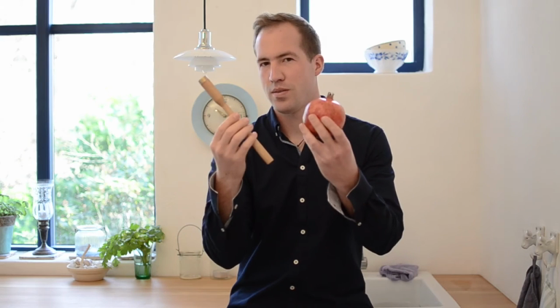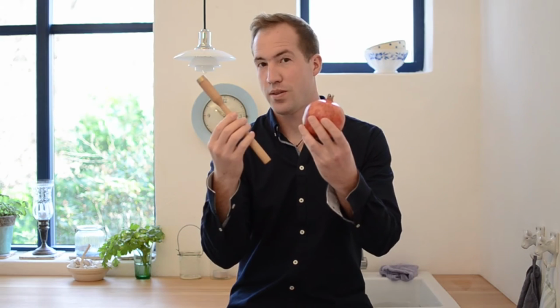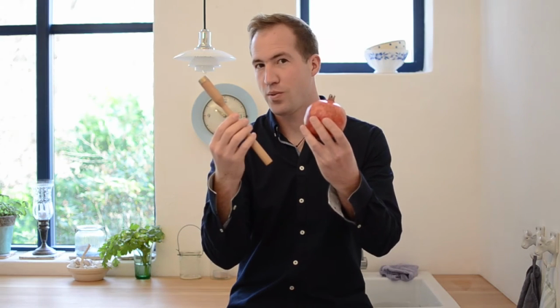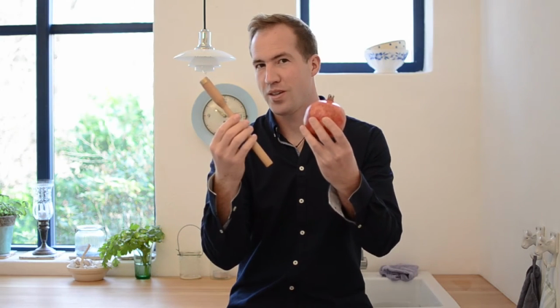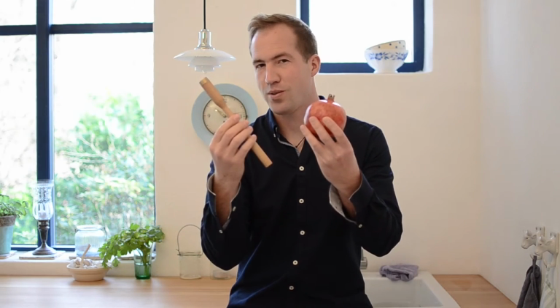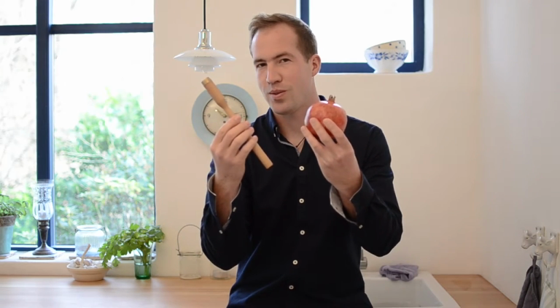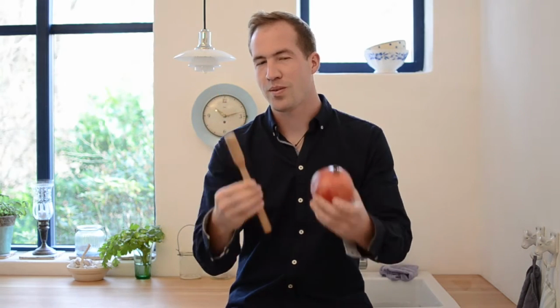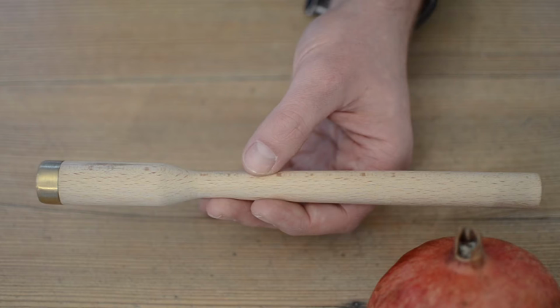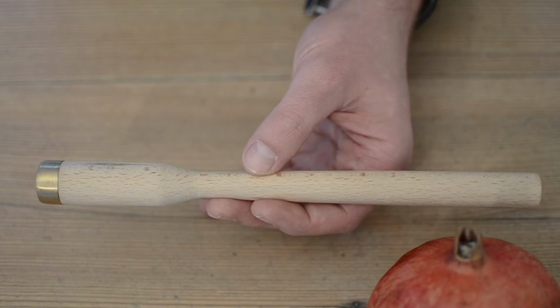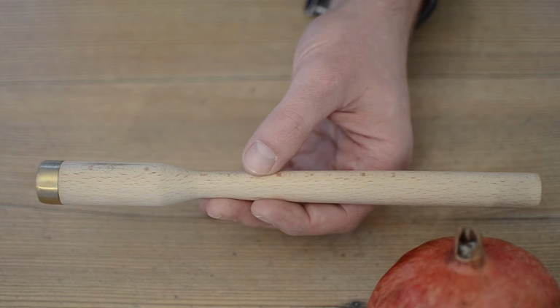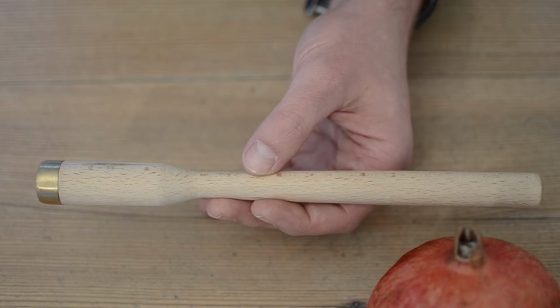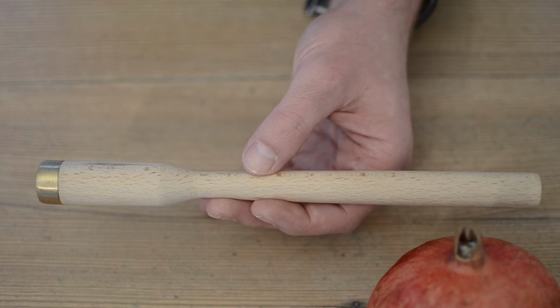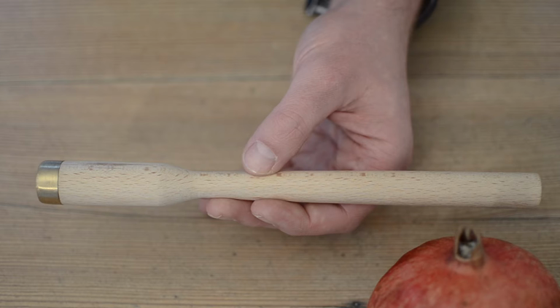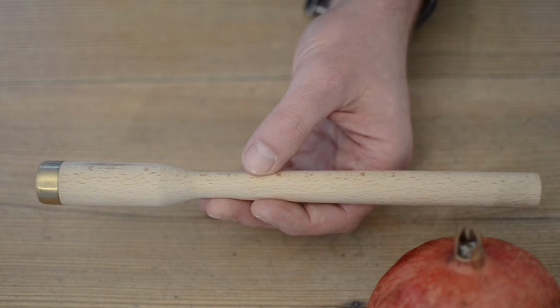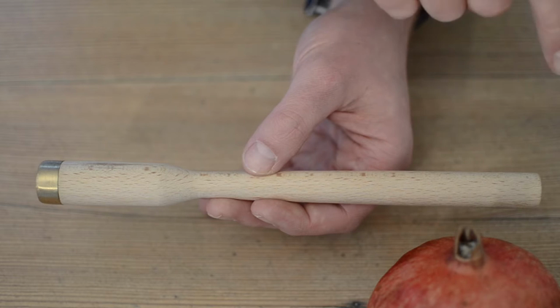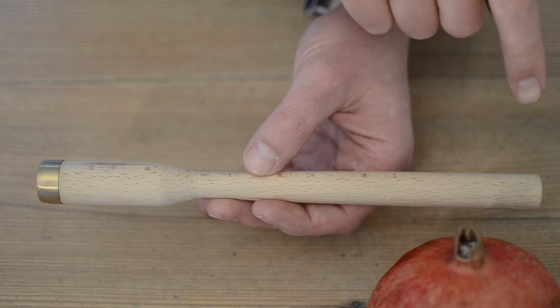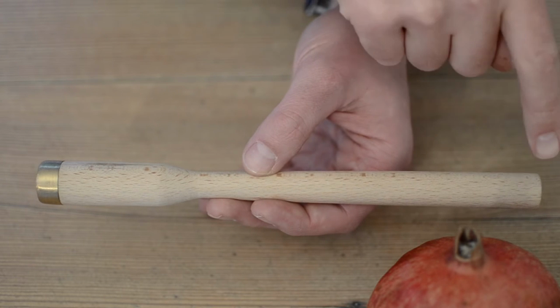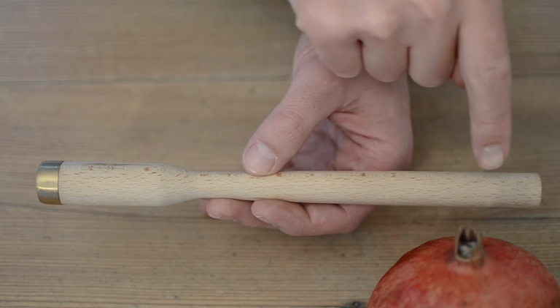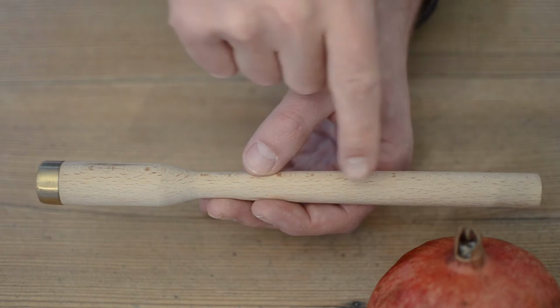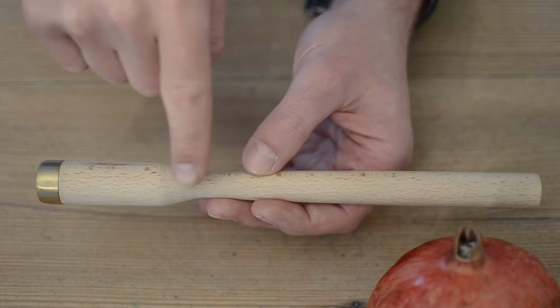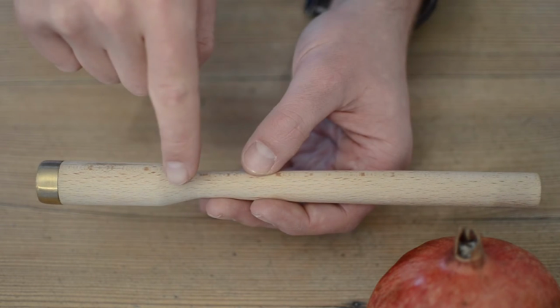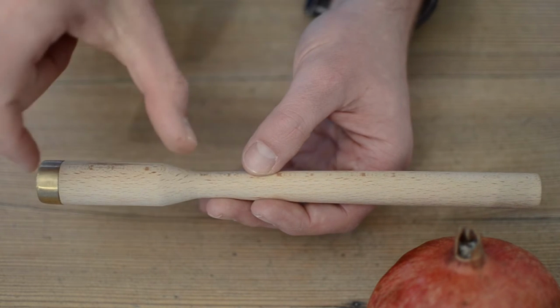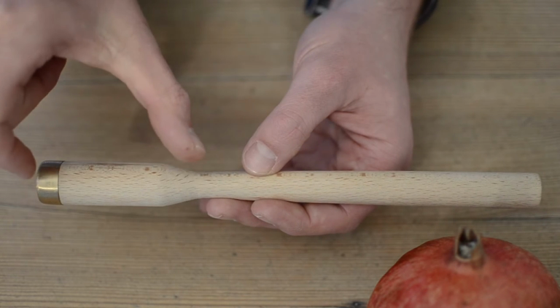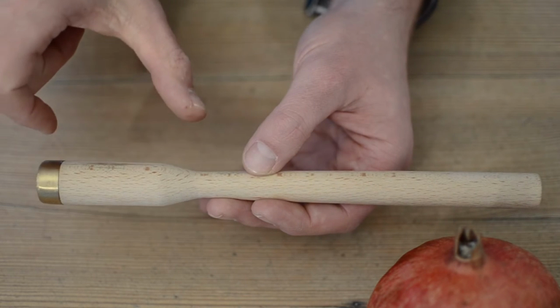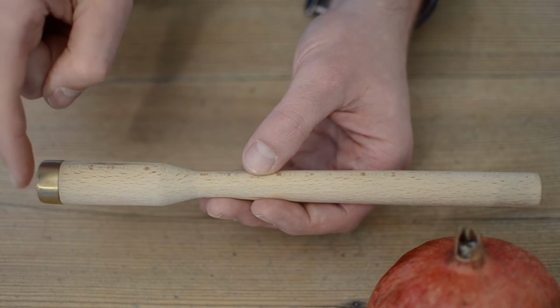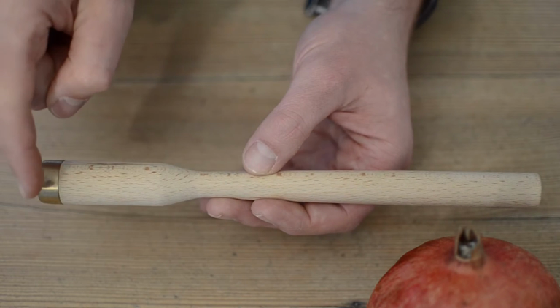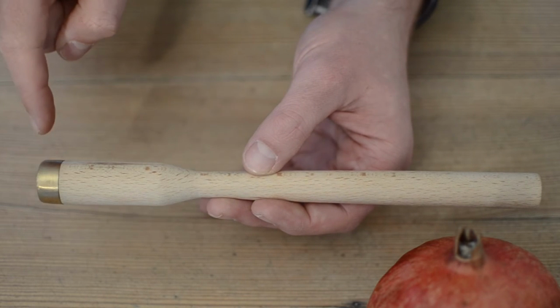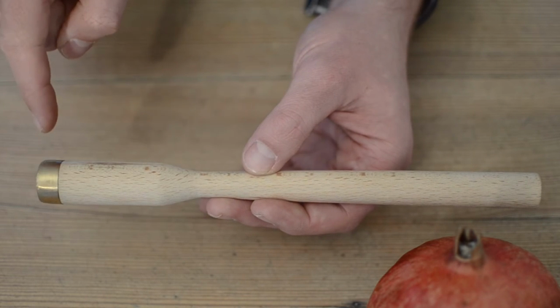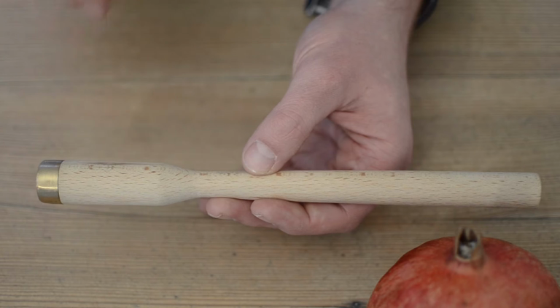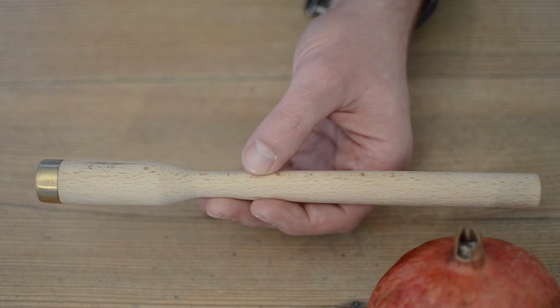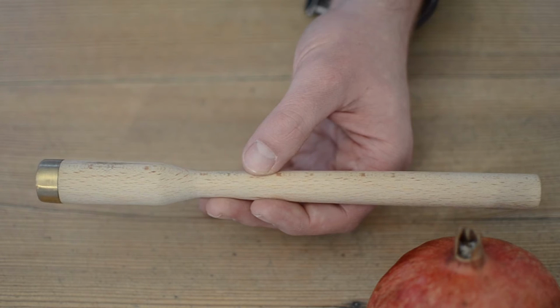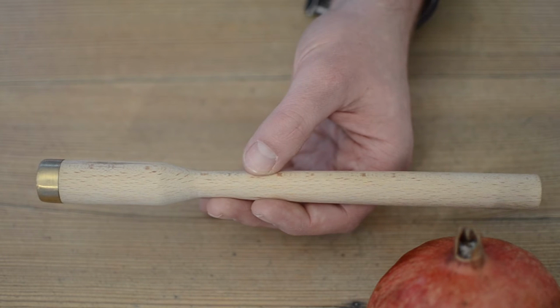This is where the Granadeur steps in. When you hold it in your hands you can feel that it has a balanced handle area, a white head to distribute the impact and a brass top for the right weight.